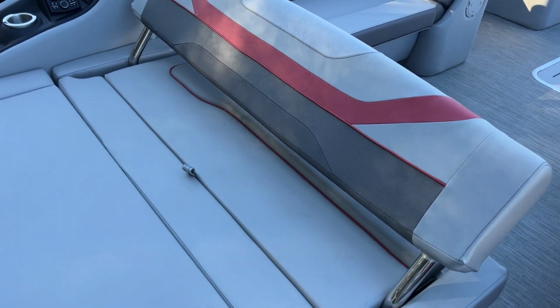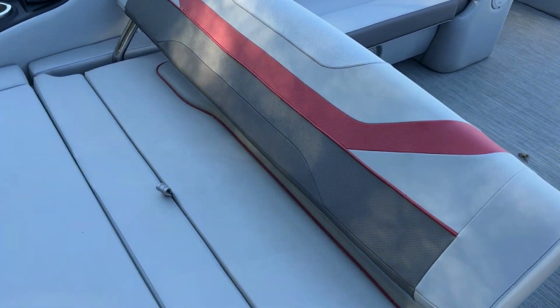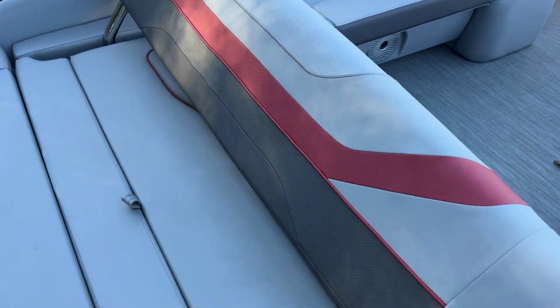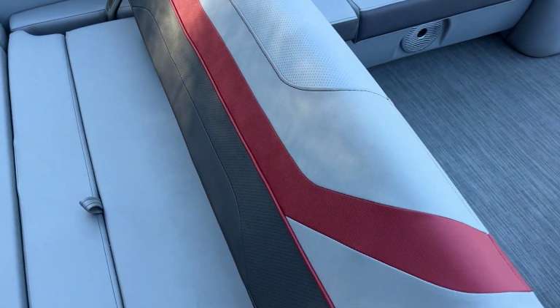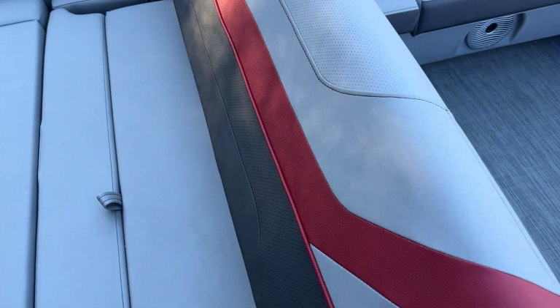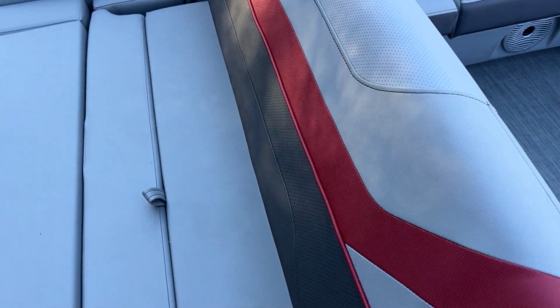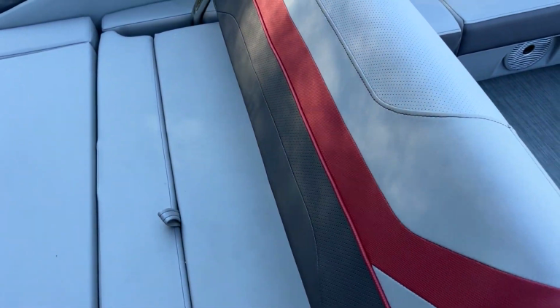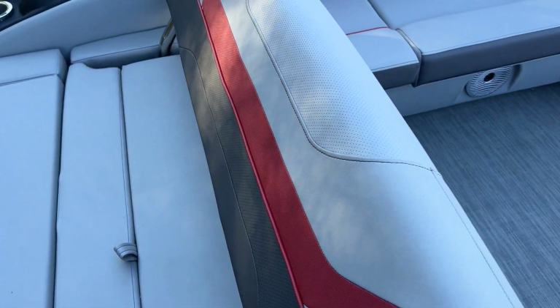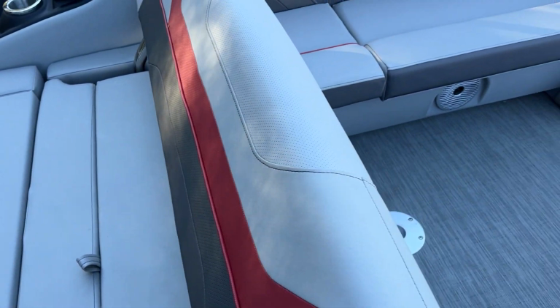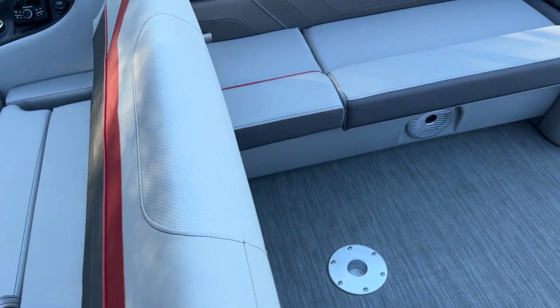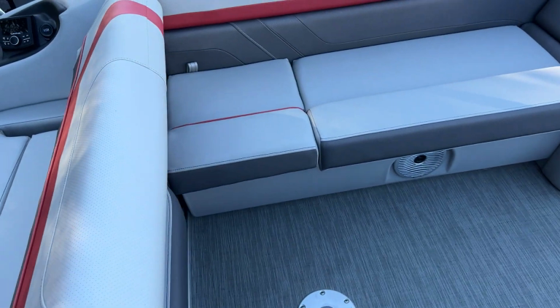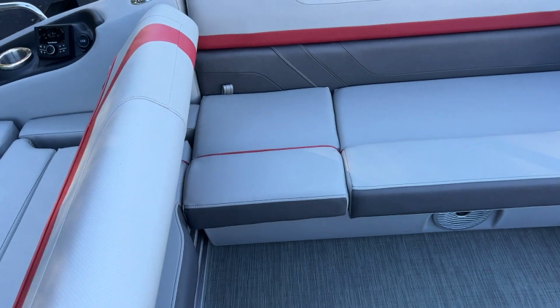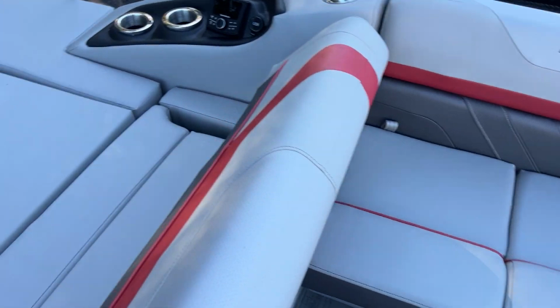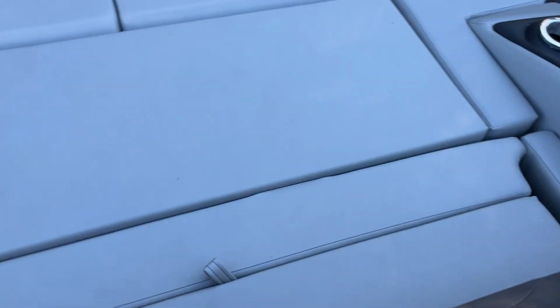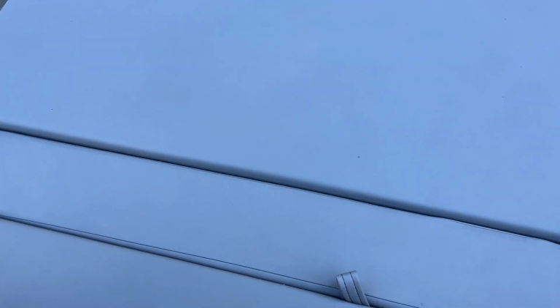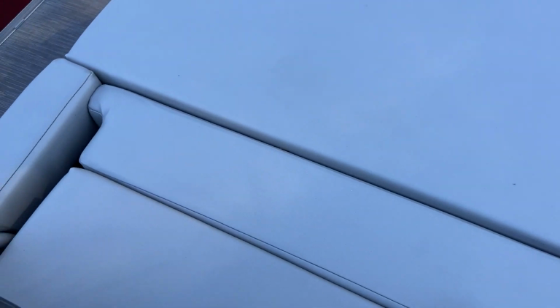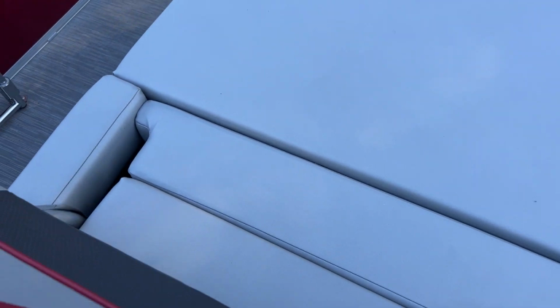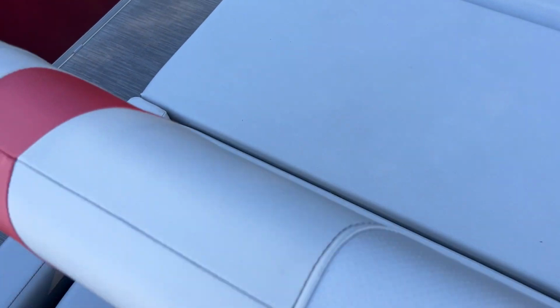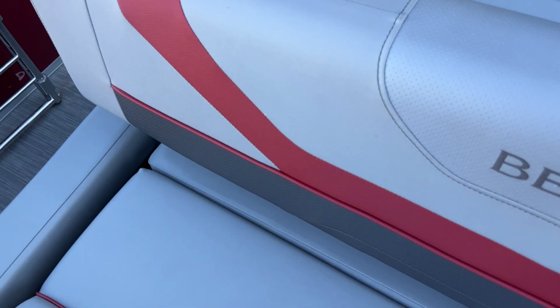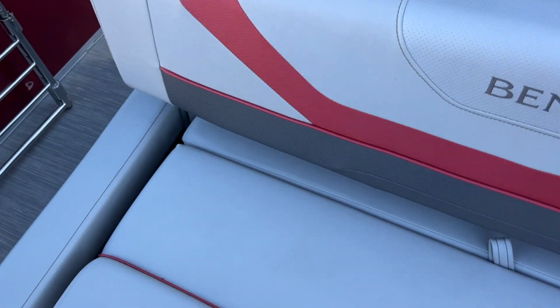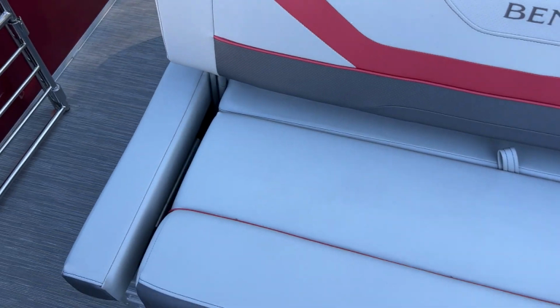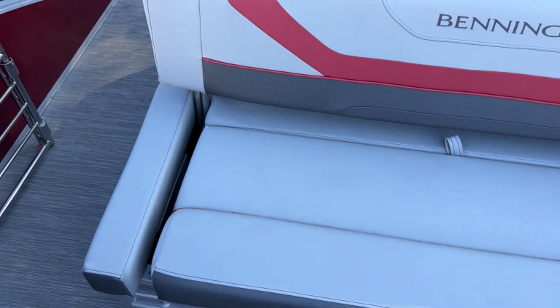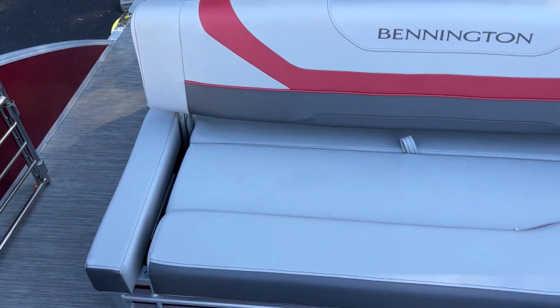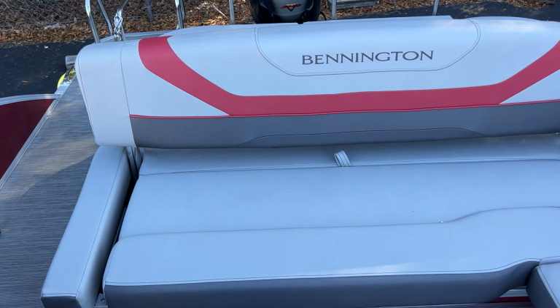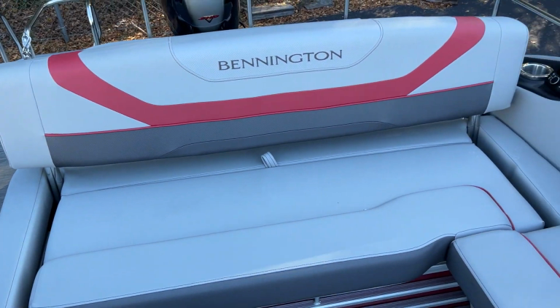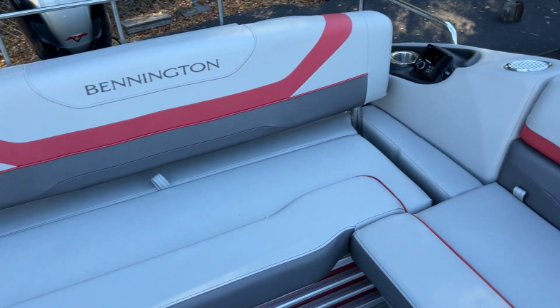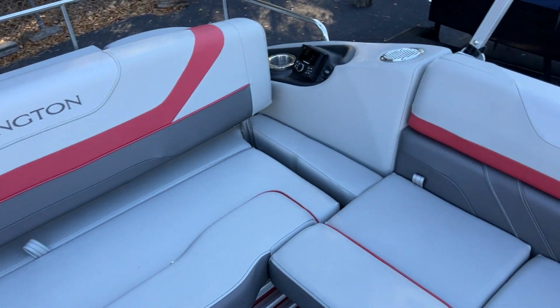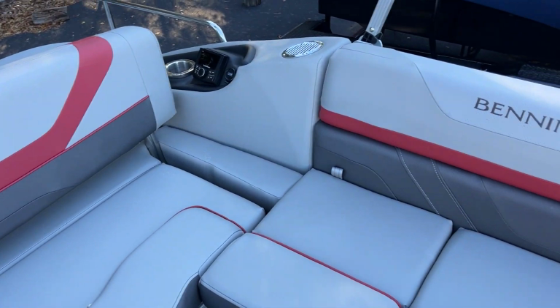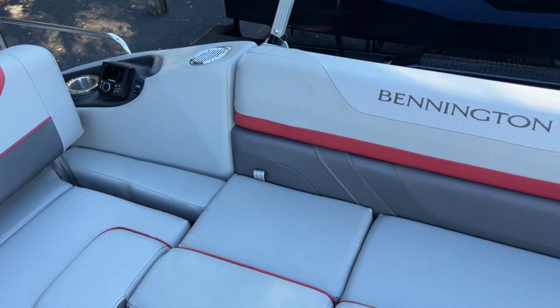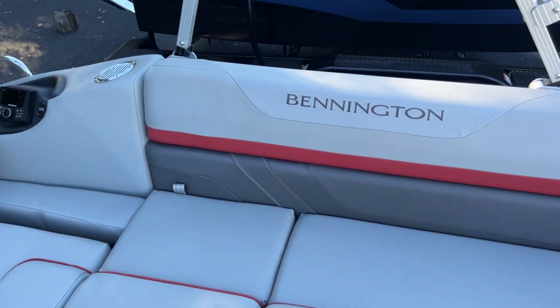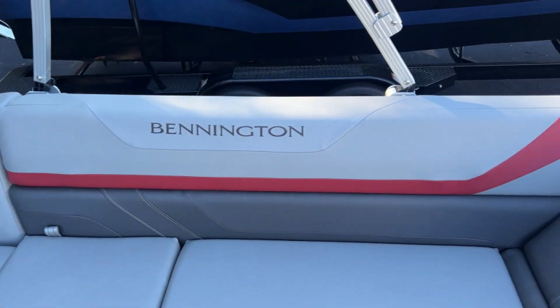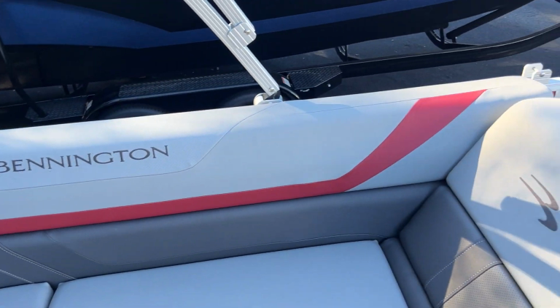The swingback stows away up under the seat as well, so it's one solid bench back here — forward facing of course. Carbon accent with the Monaco Red trim.